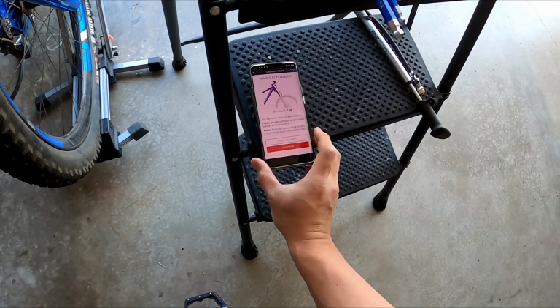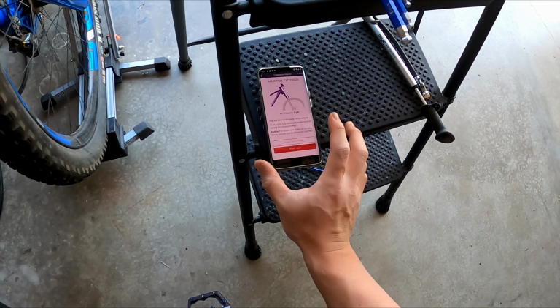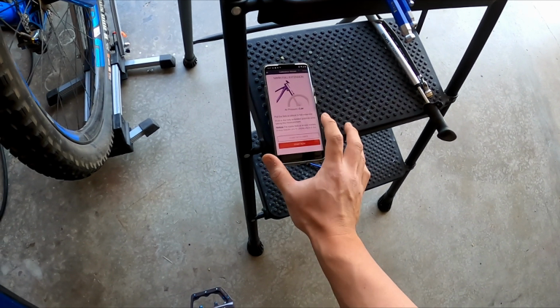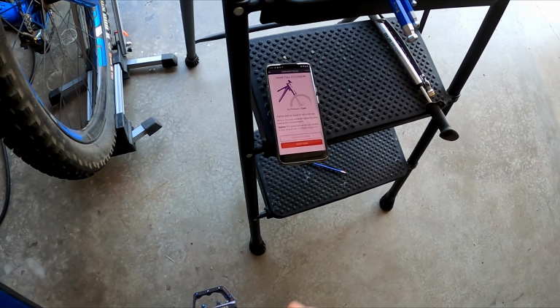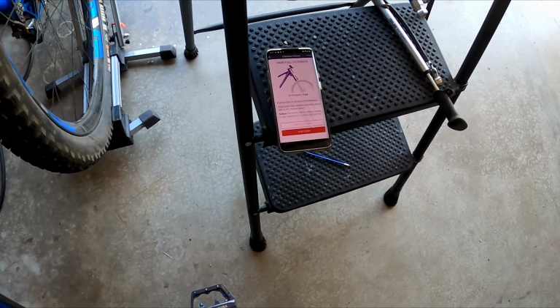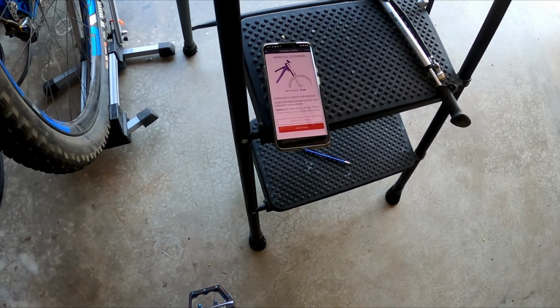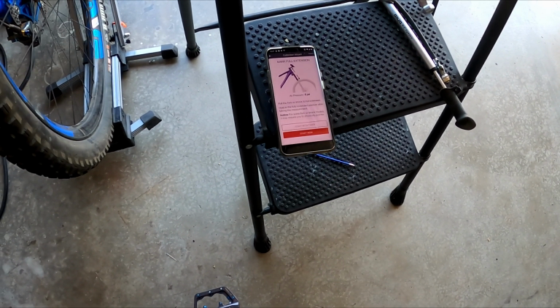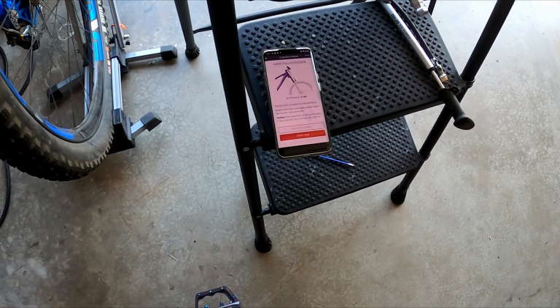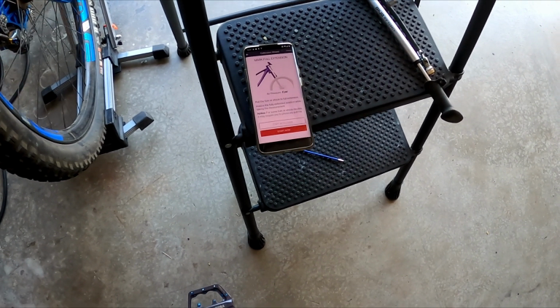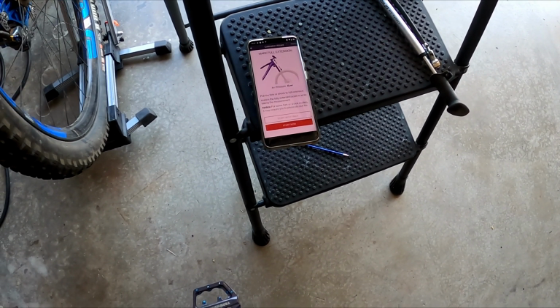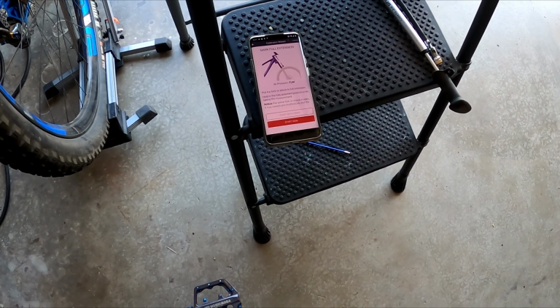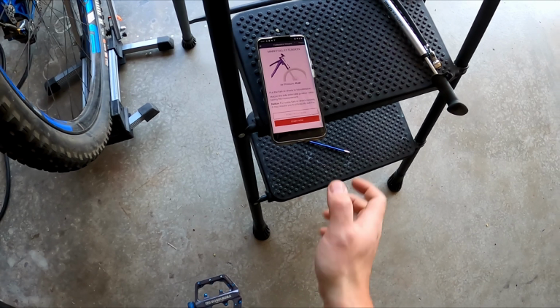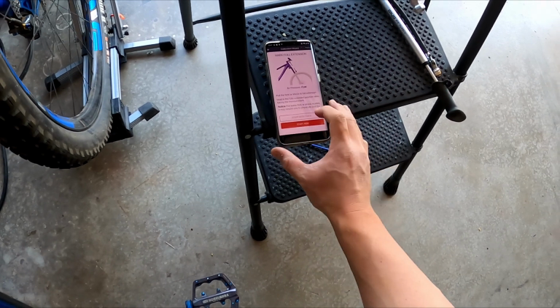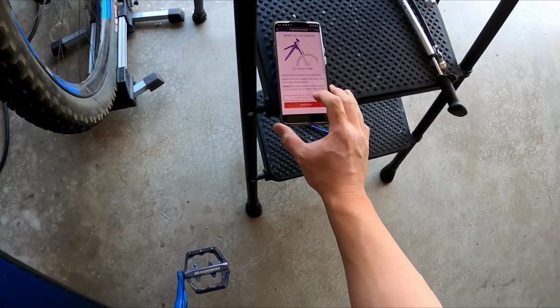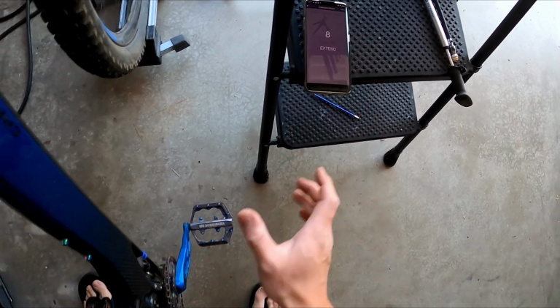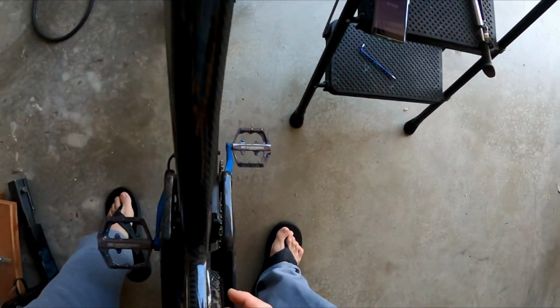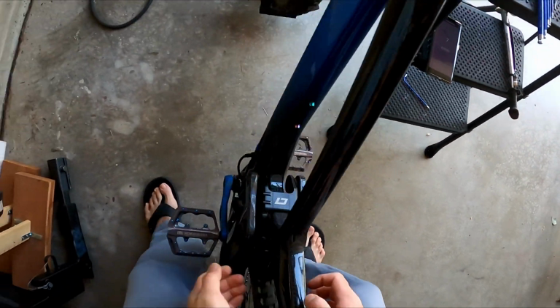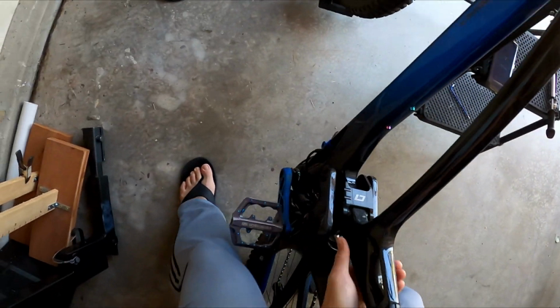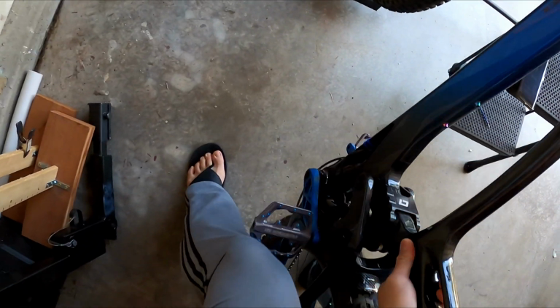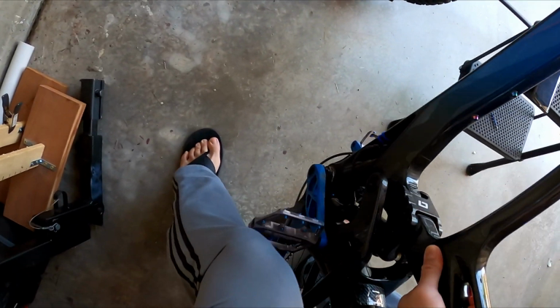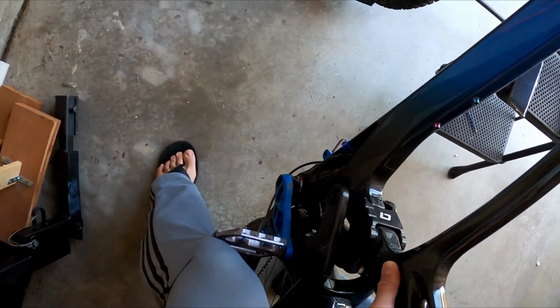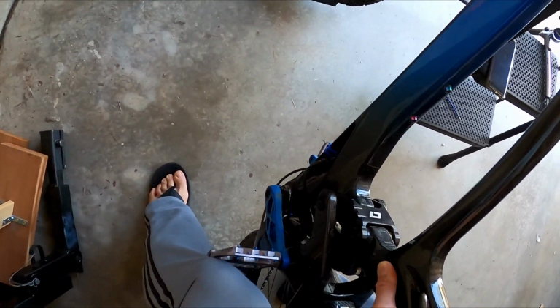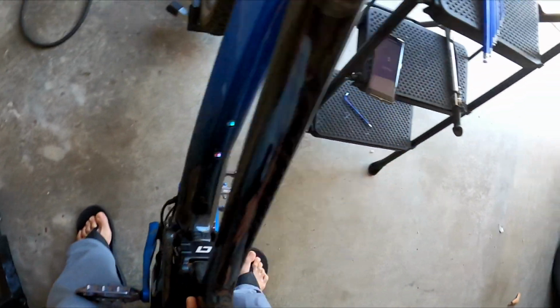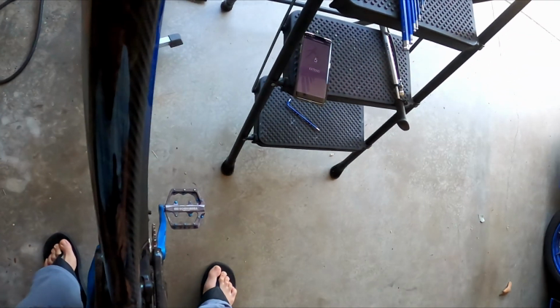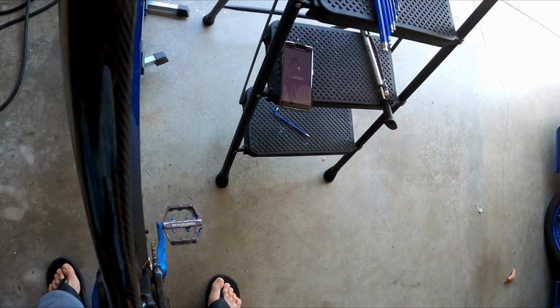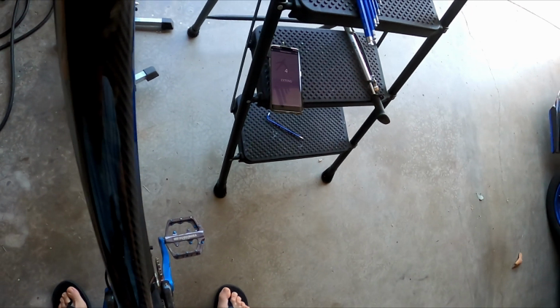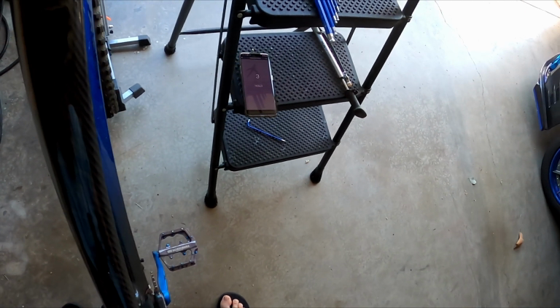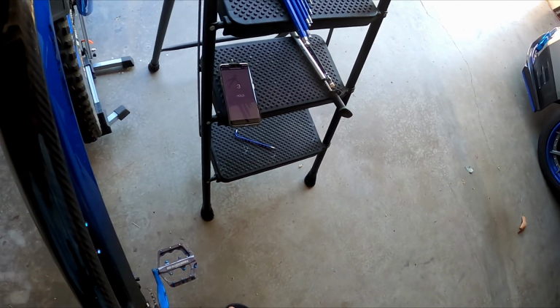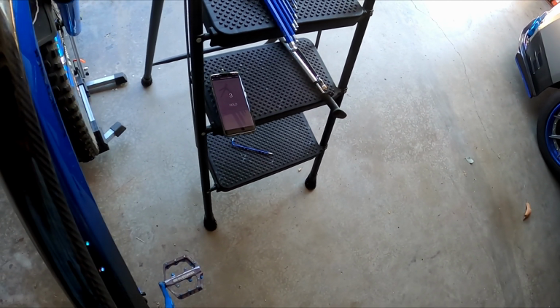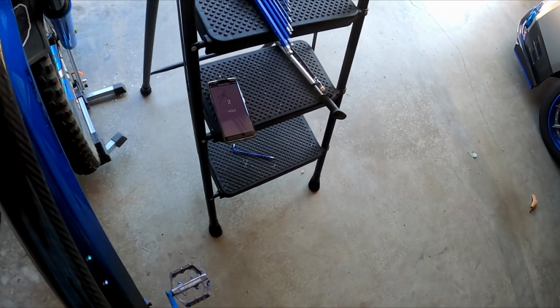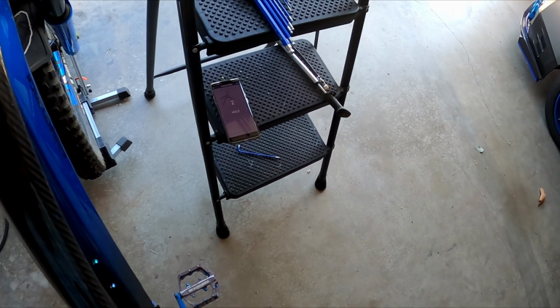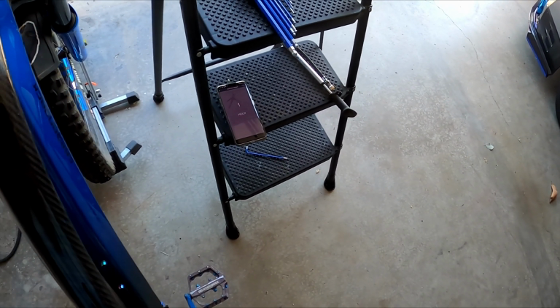Now you want to pull into full extension and hold it there. We'll start the timer. Okay, now we're going to extend and then hold it there, per the phone. Two, one.